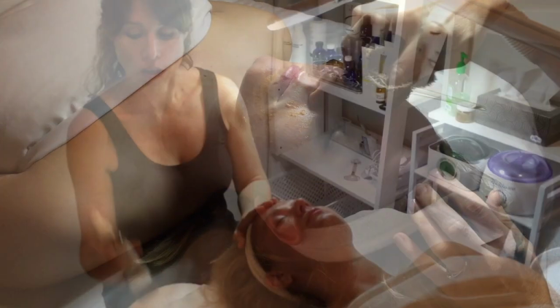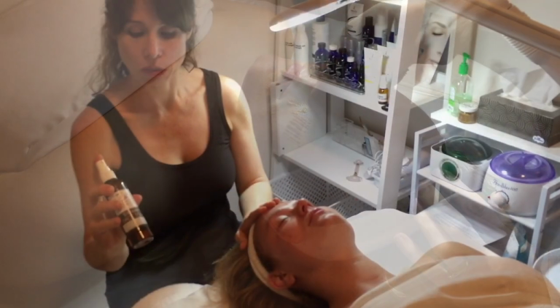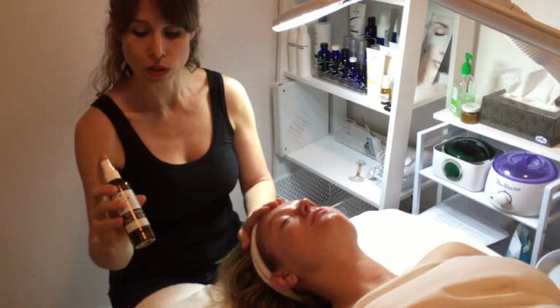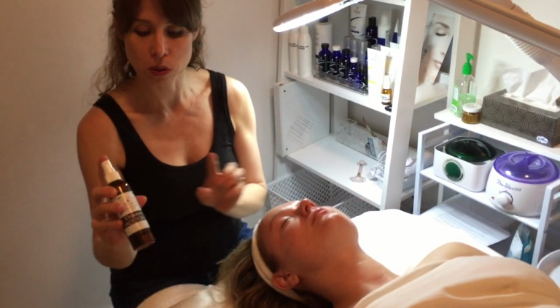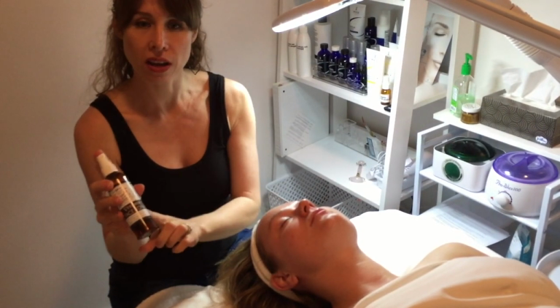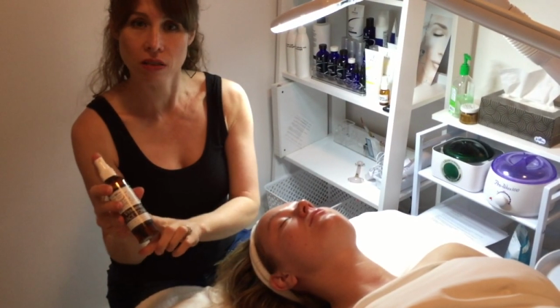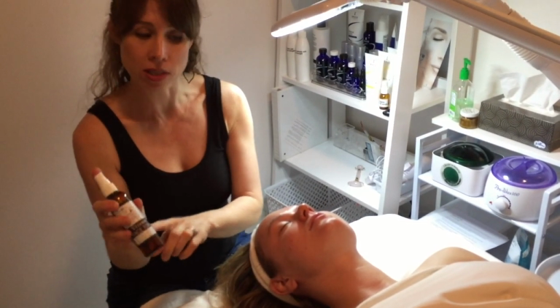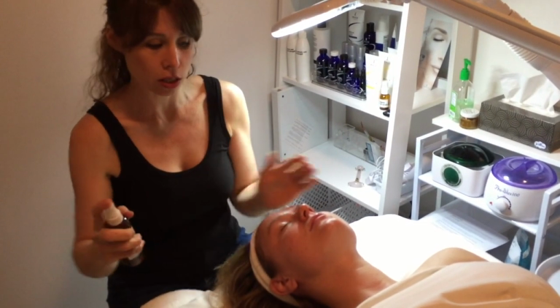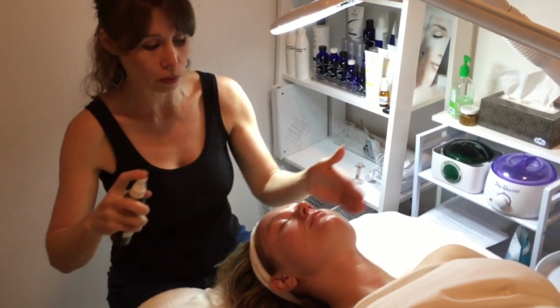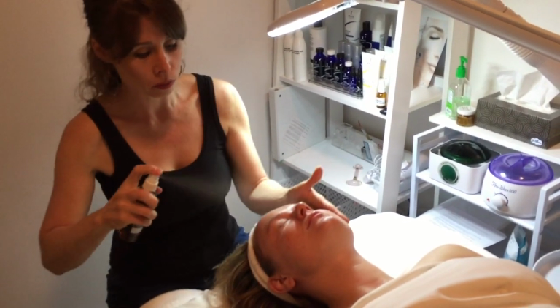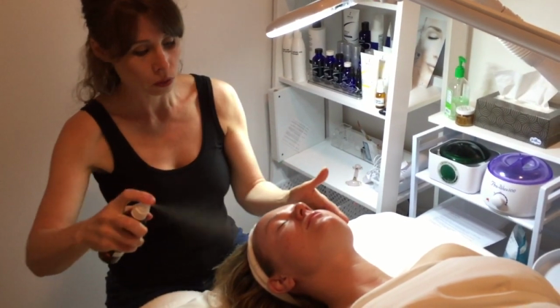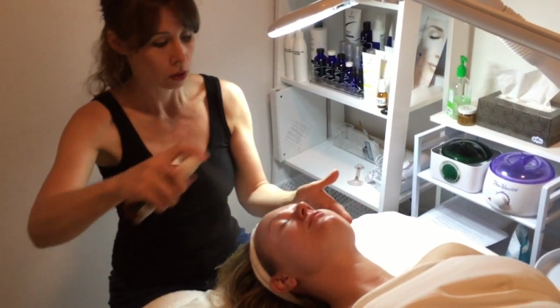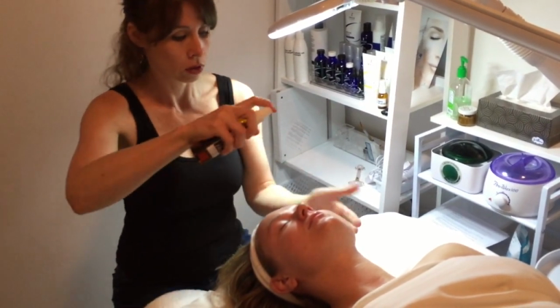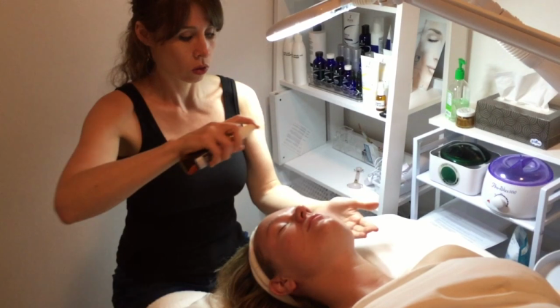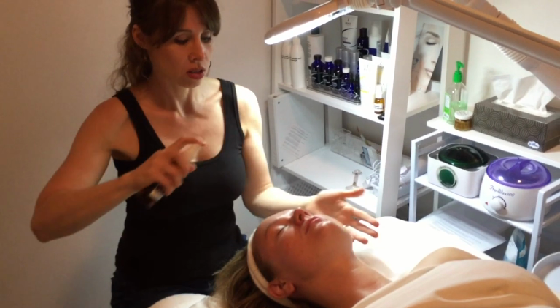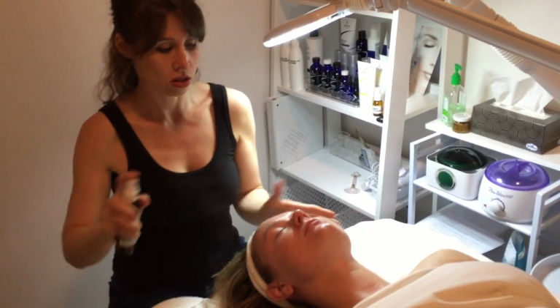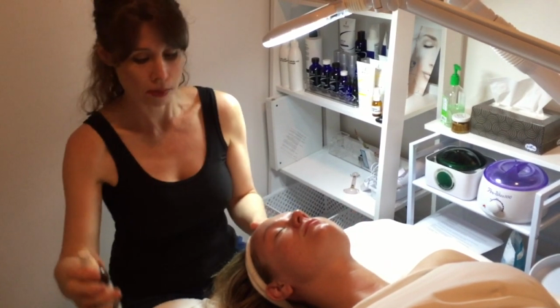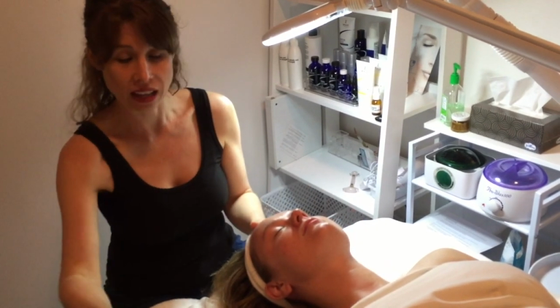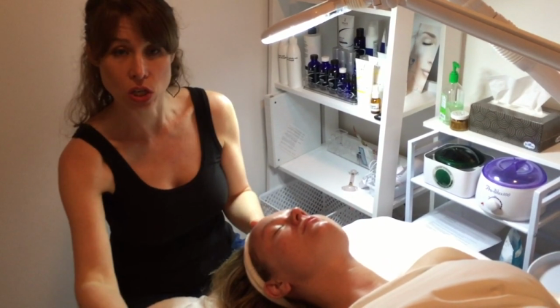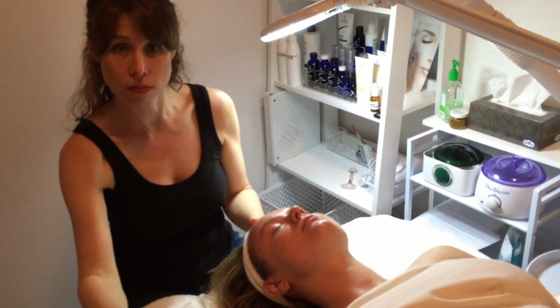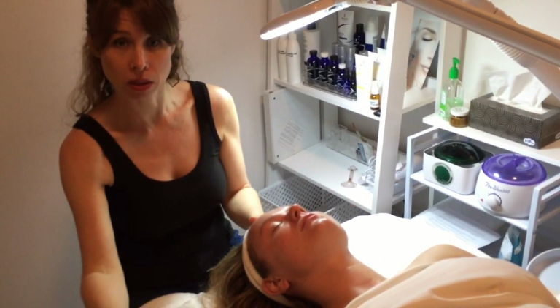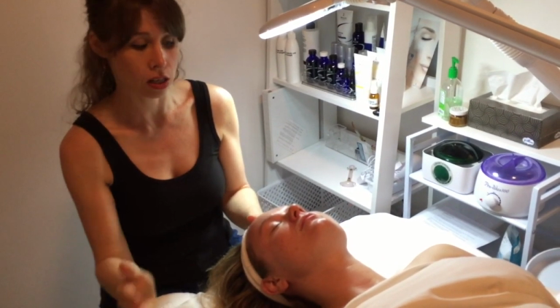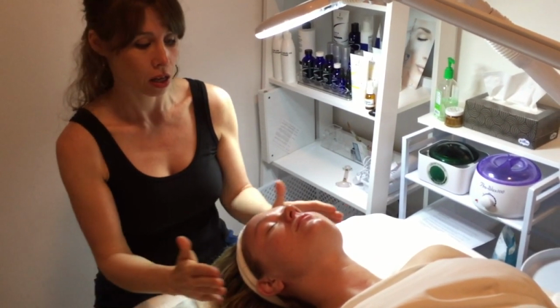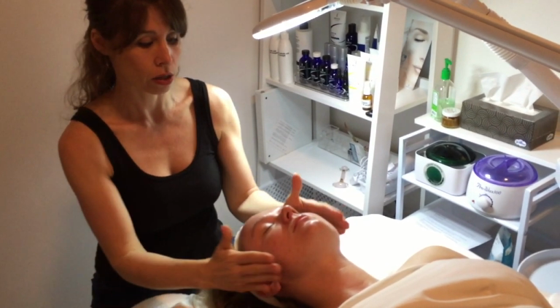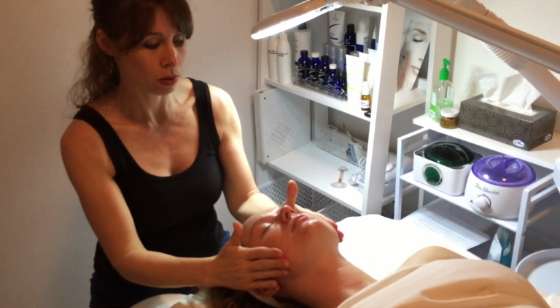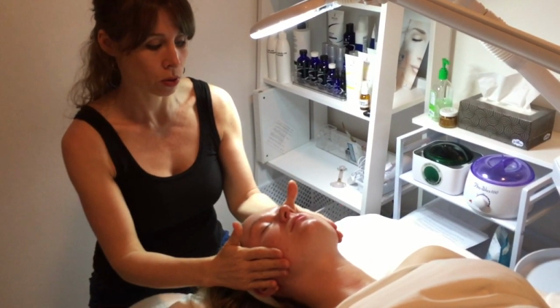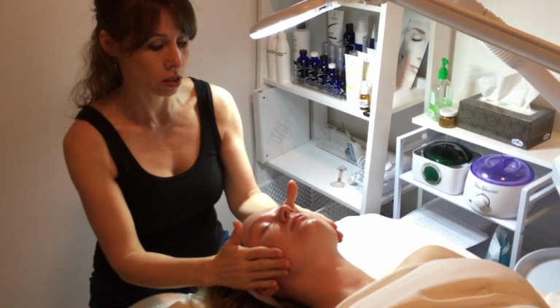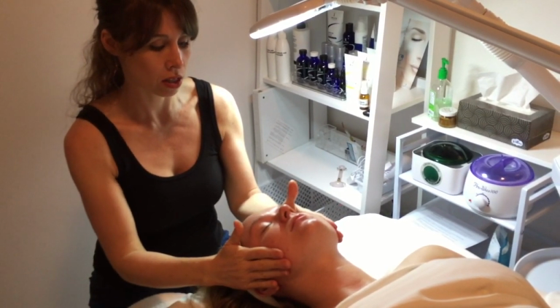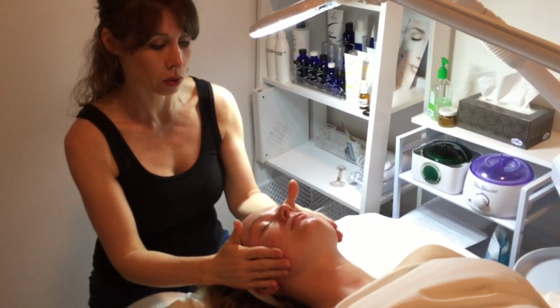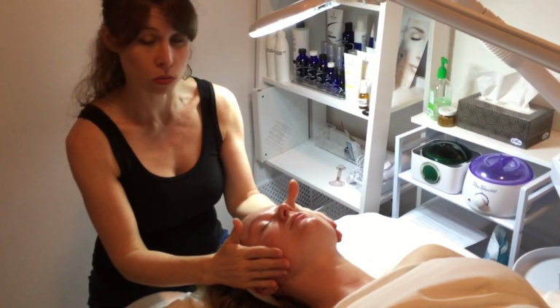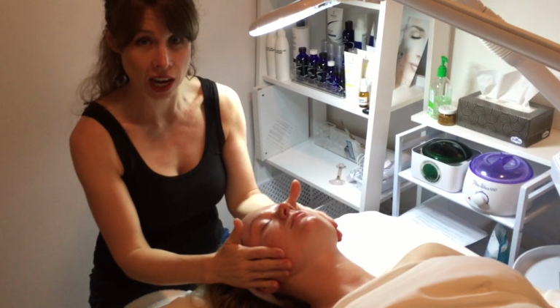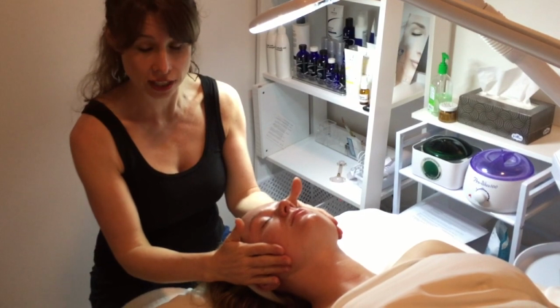You want to spray on our vitamin C toner. This is going to stop the activation of the pumpkin, close up your pores, and give you even more hydration.